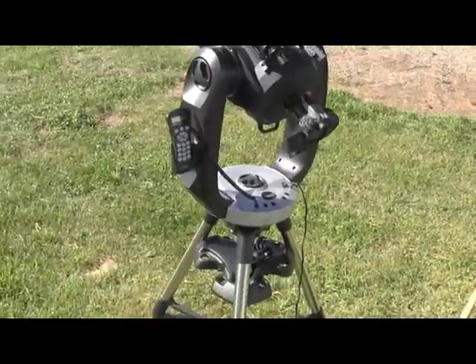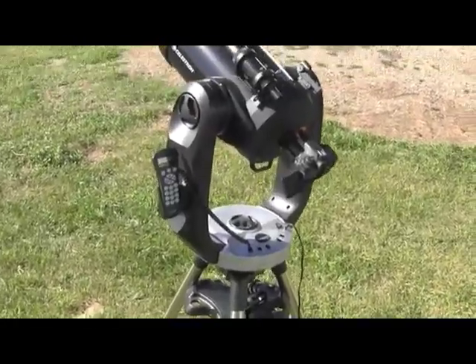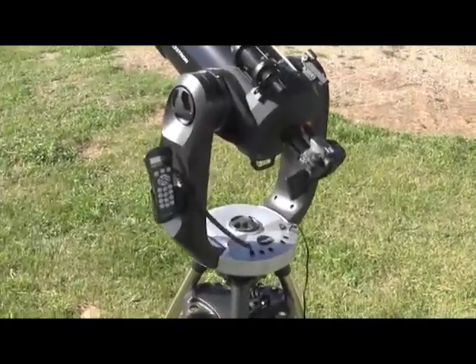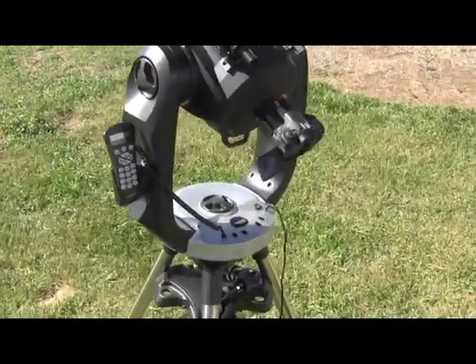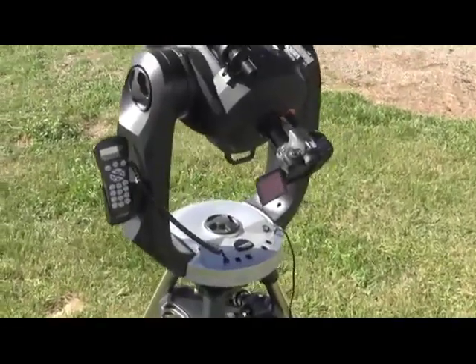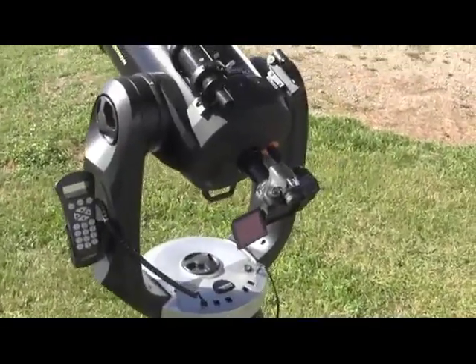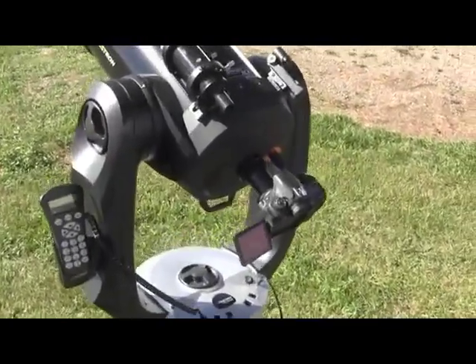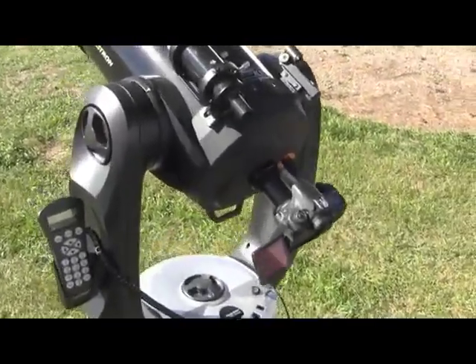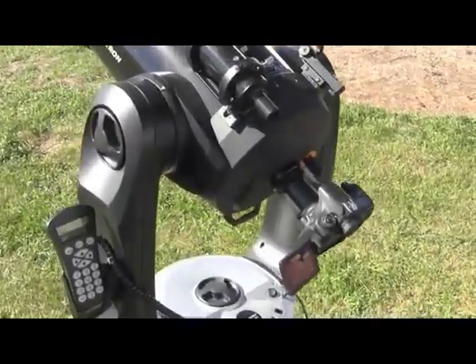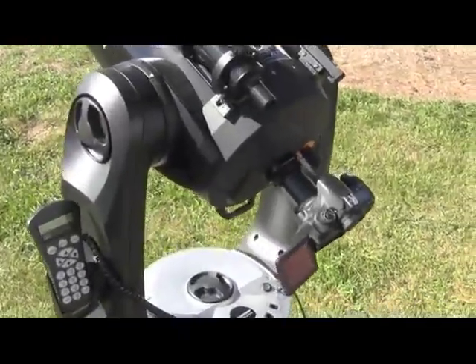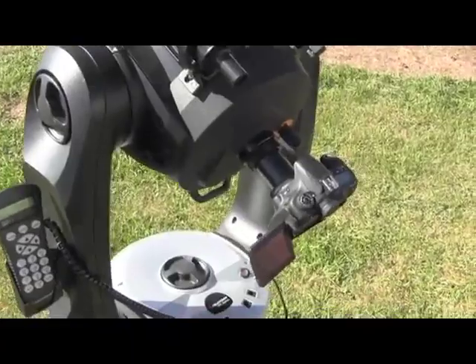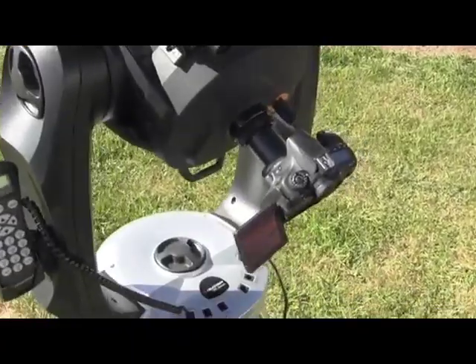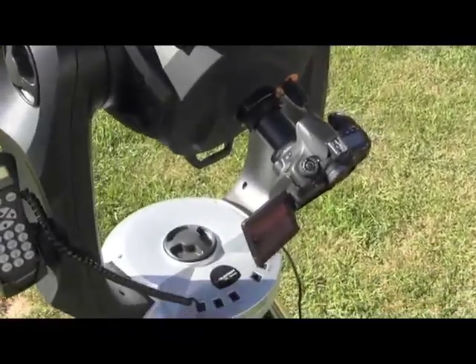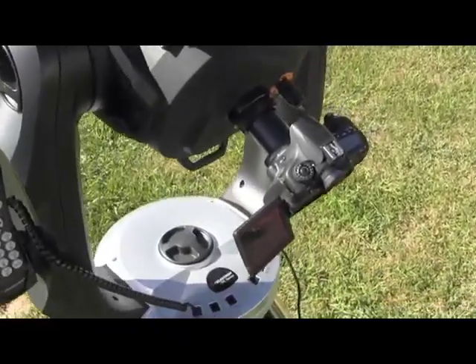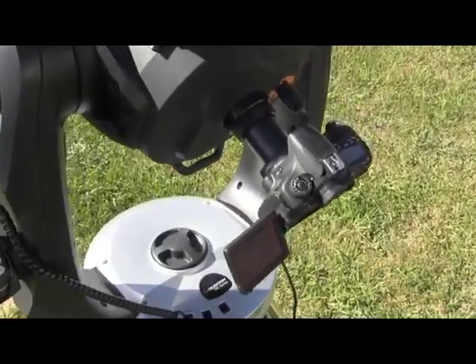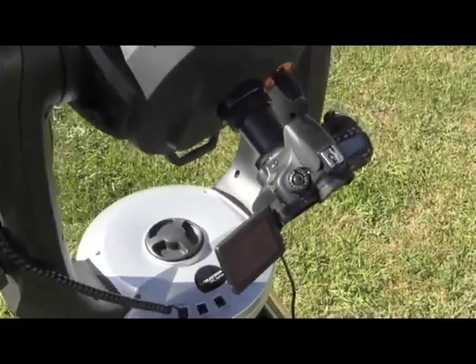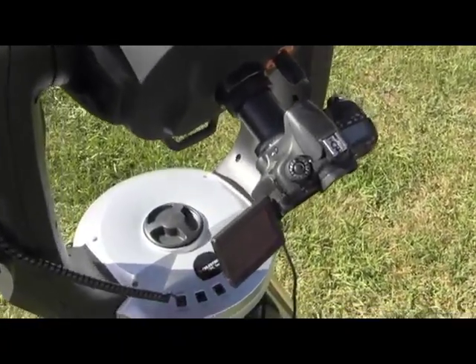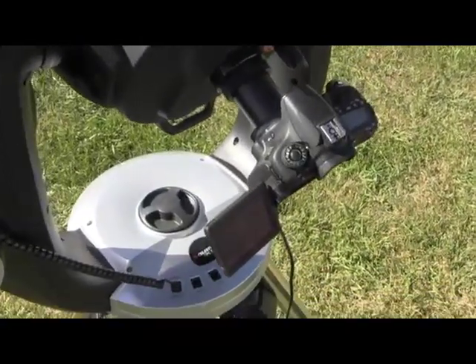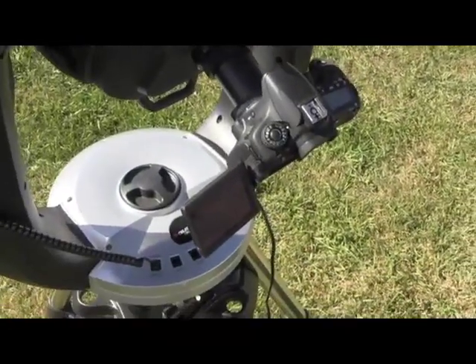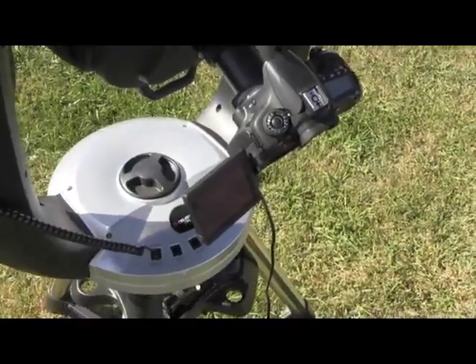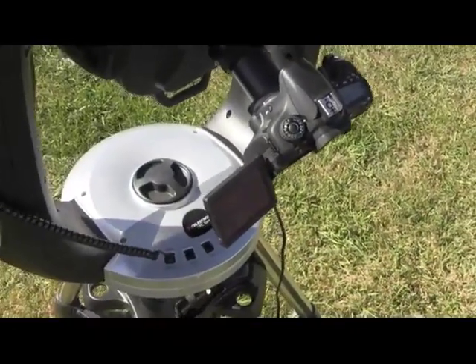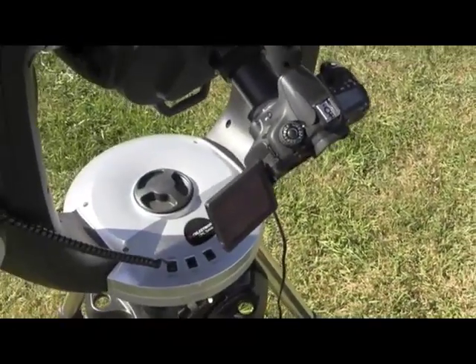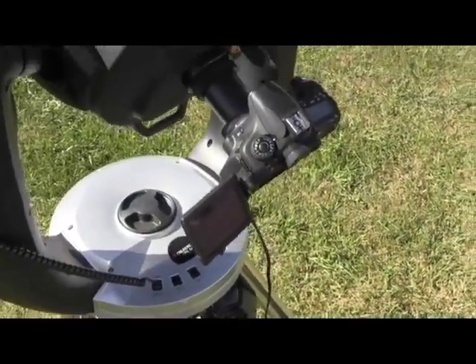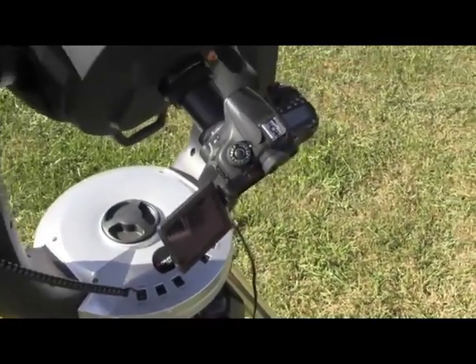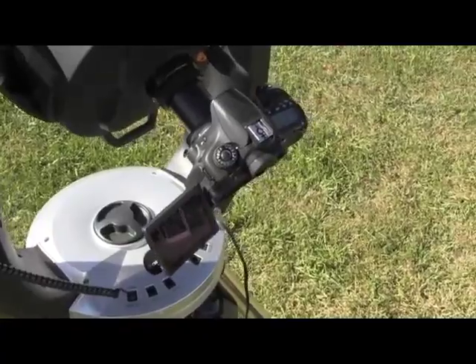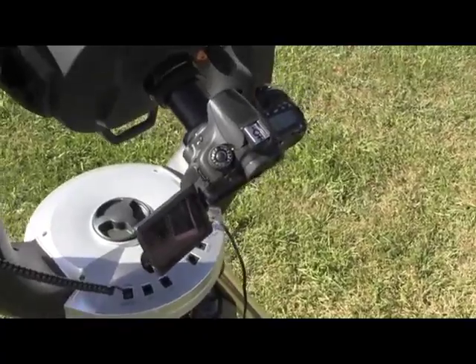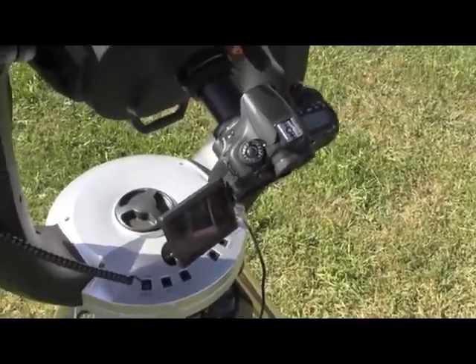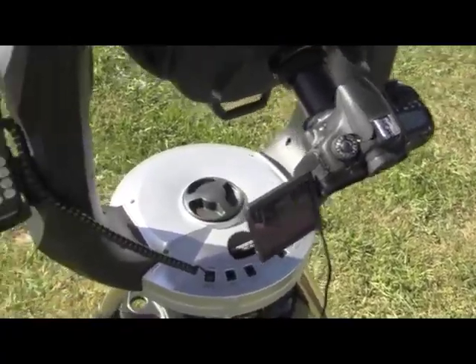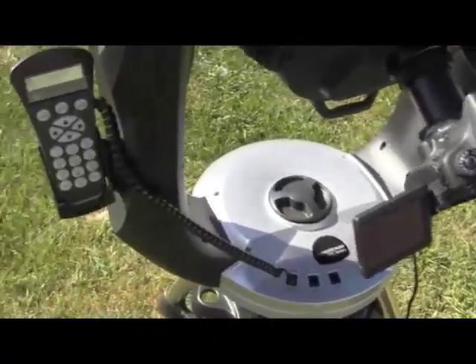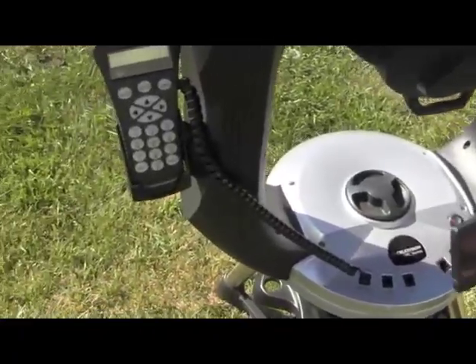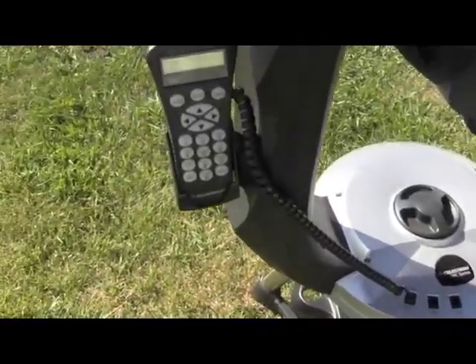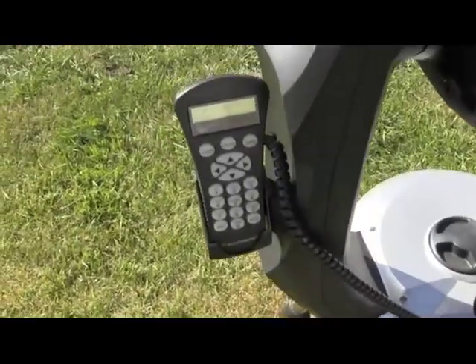Attached to the CPC 925 is the Canon 60DA camera. We've been able to snap a few pictures with that.